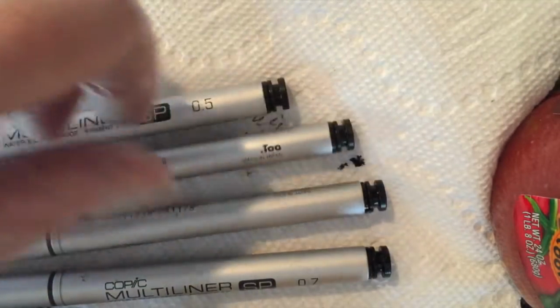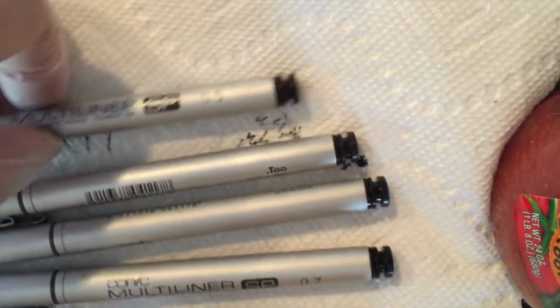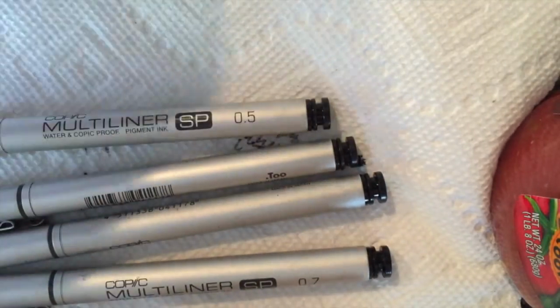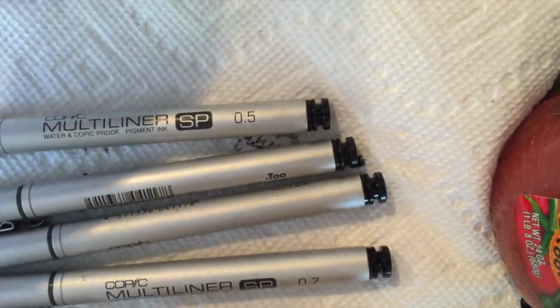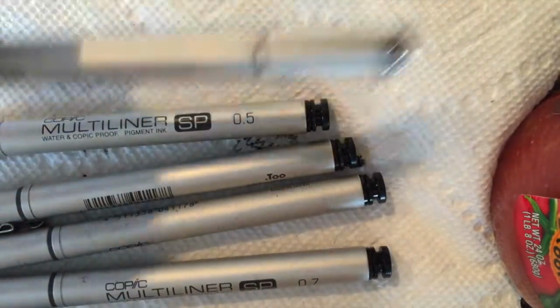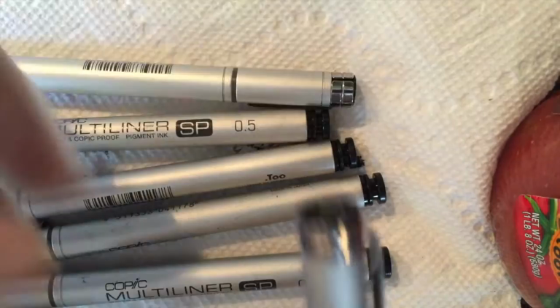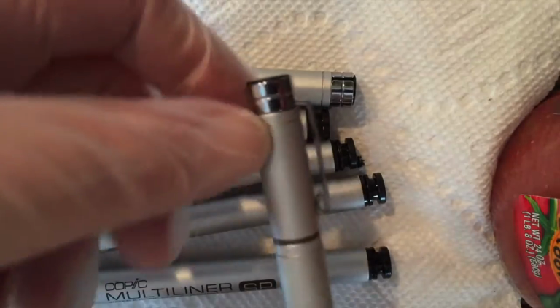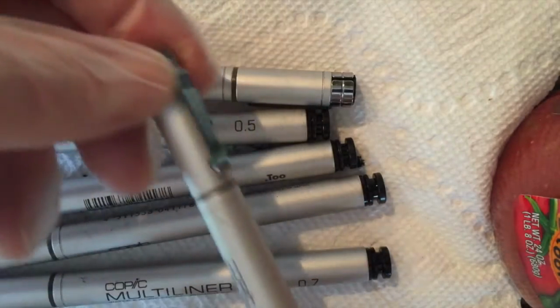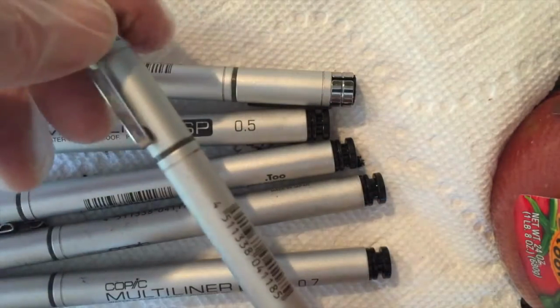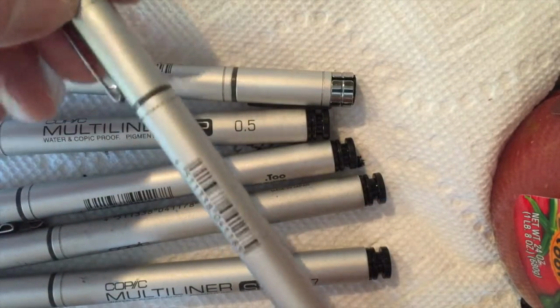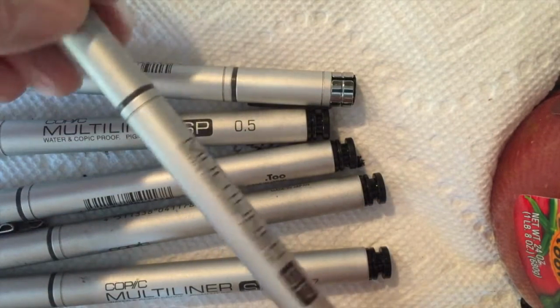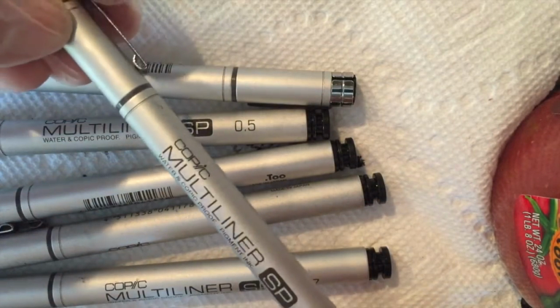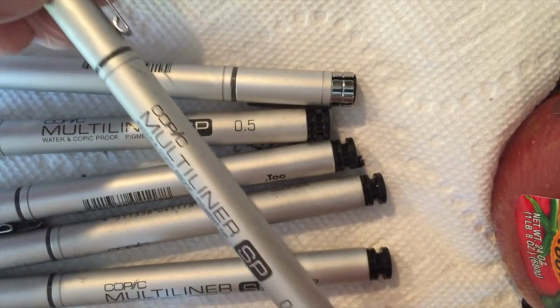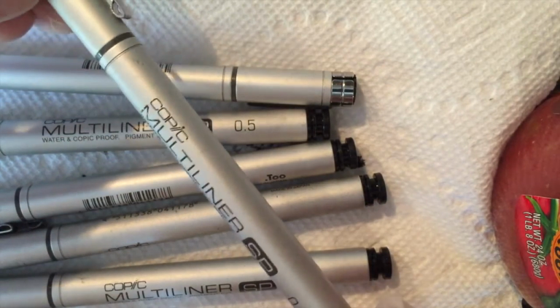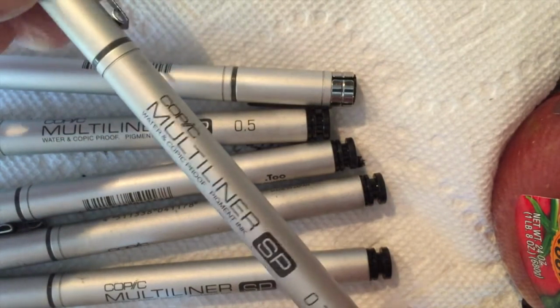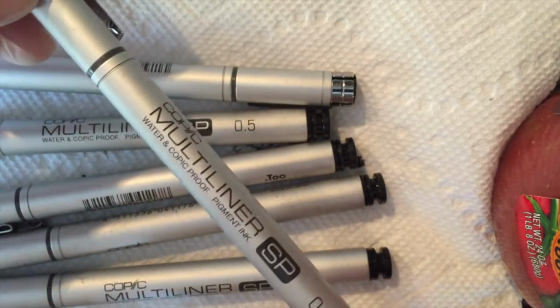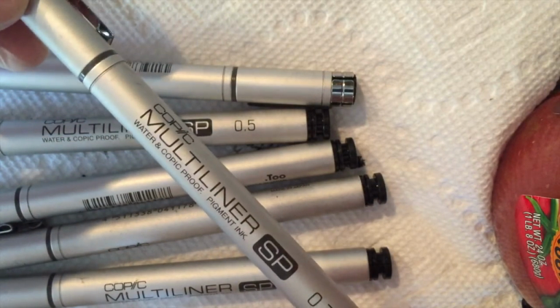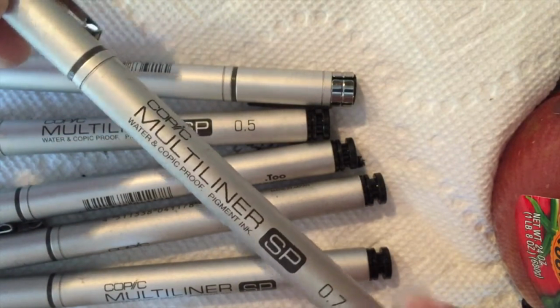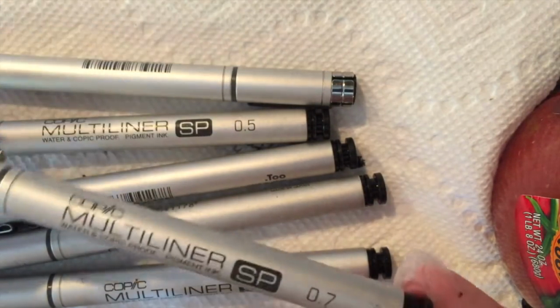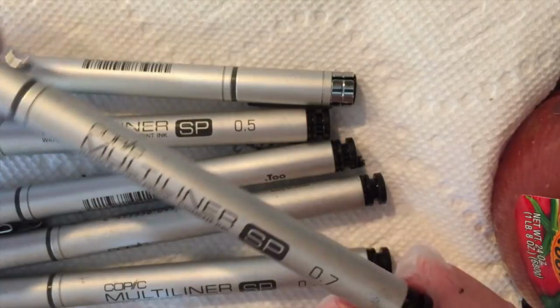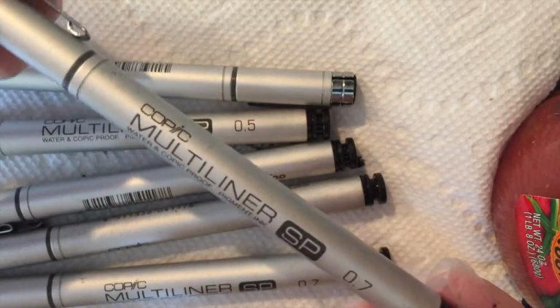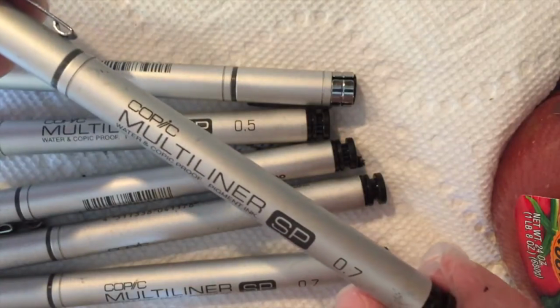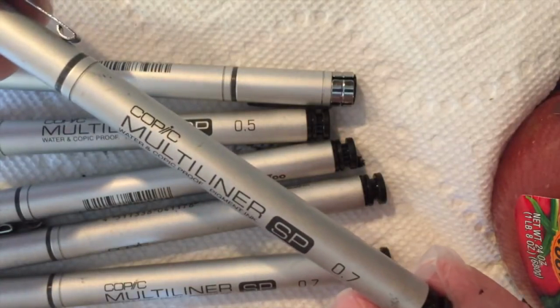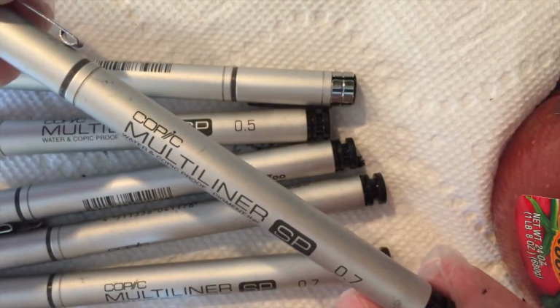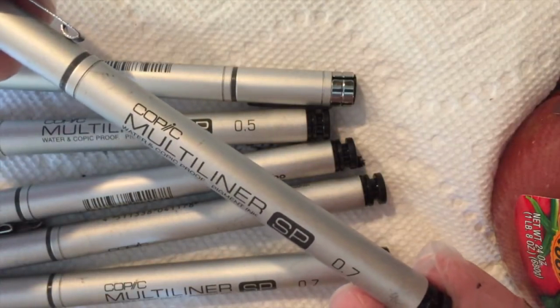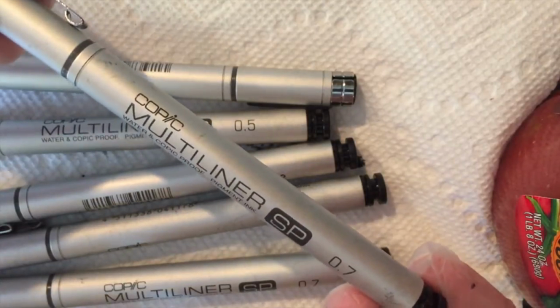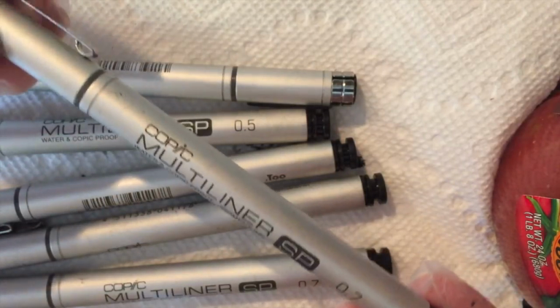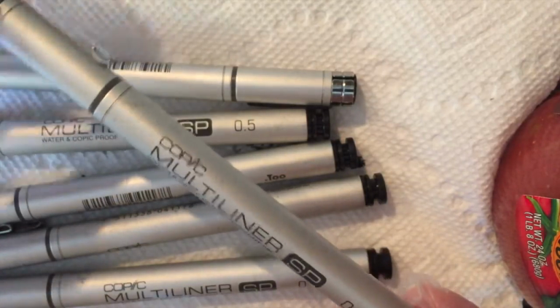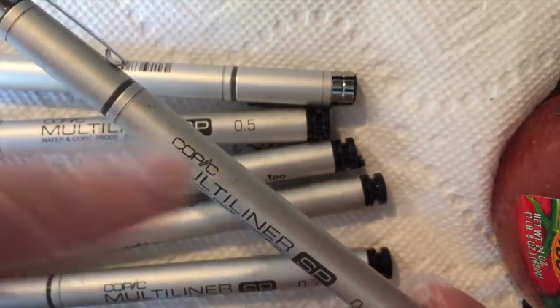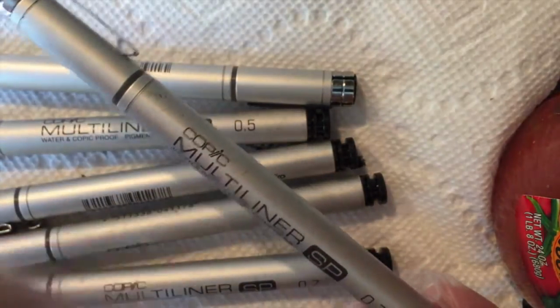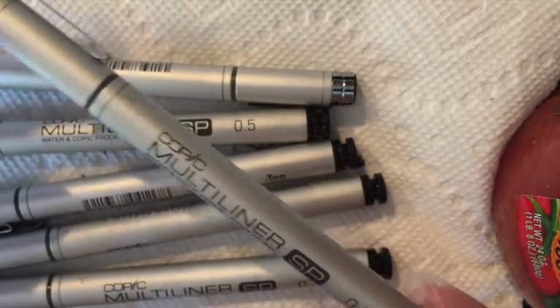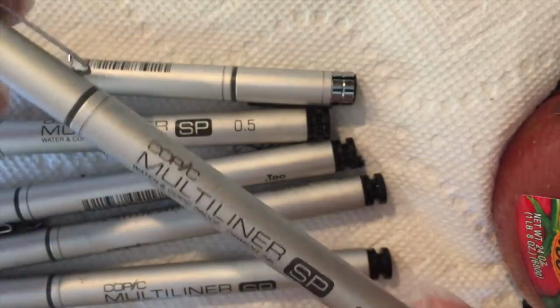I mostly use the 0.5 and the 0.7. And I replace the tips when I need to. It's a less expensive way to maintain your kind of expensive pens.